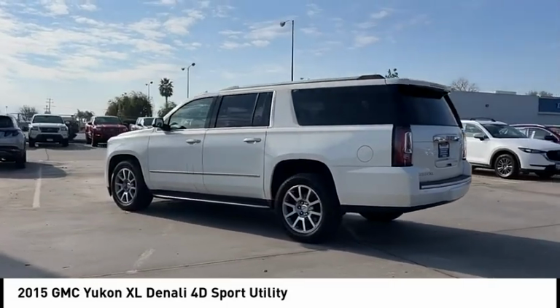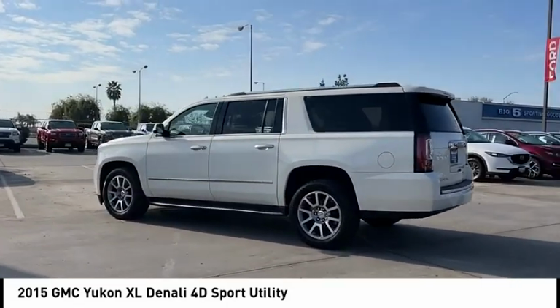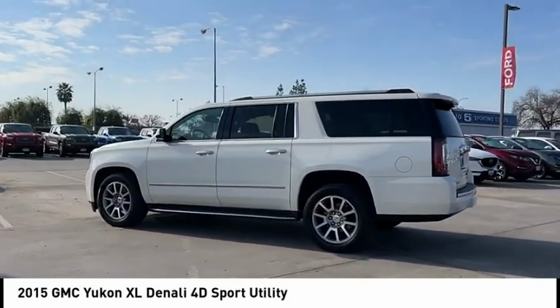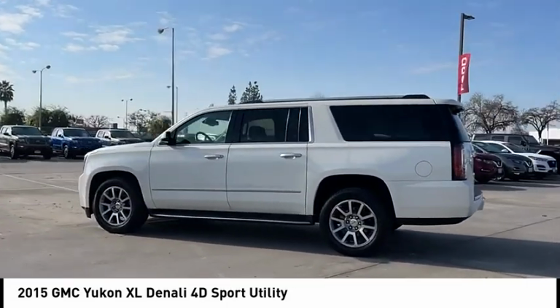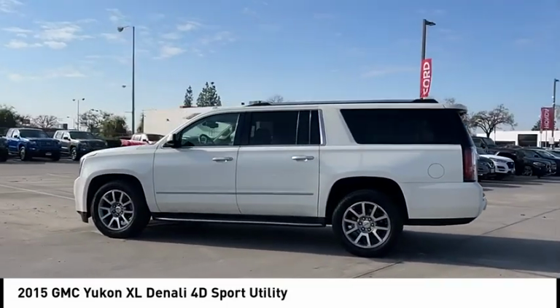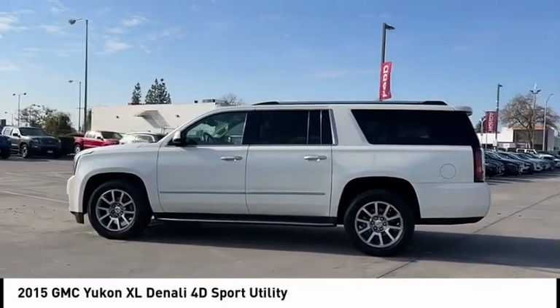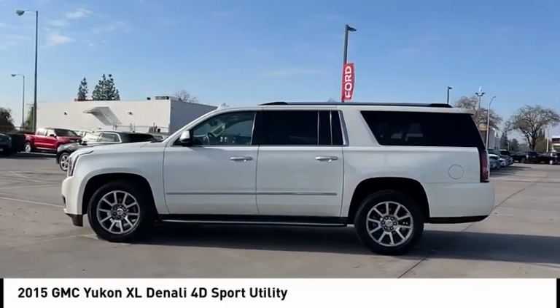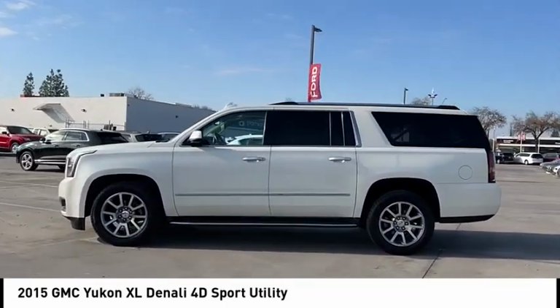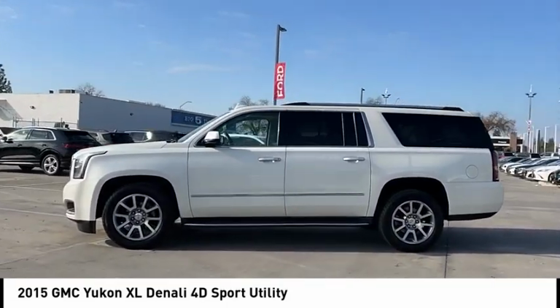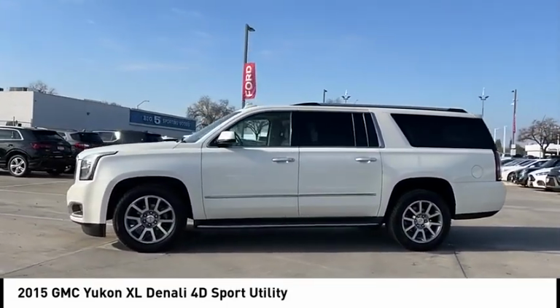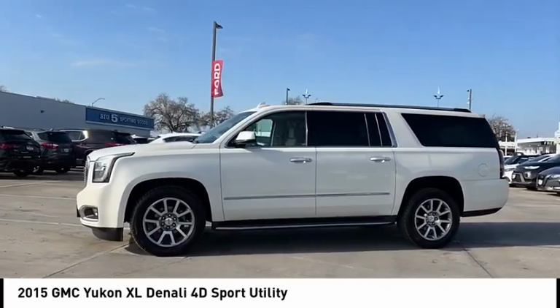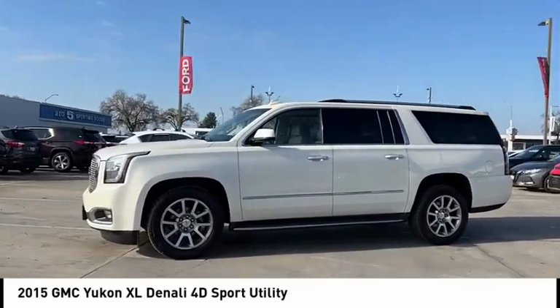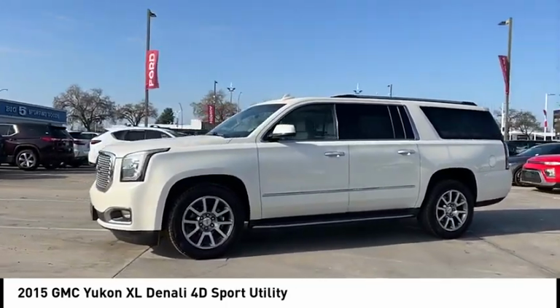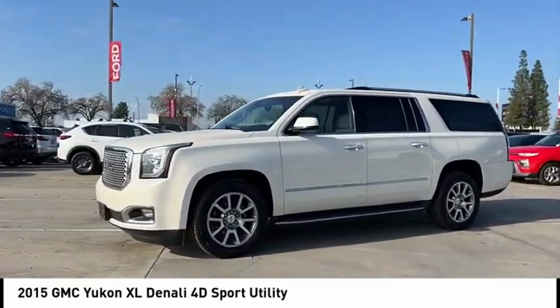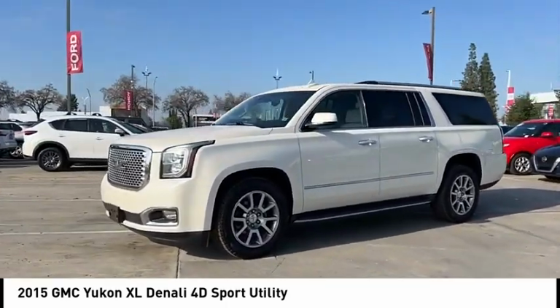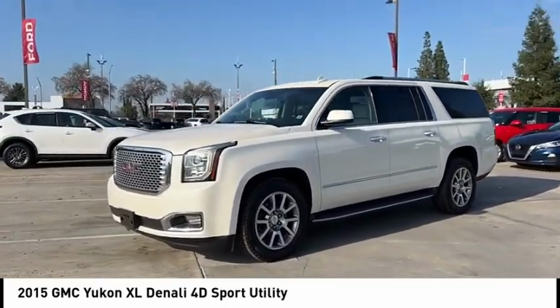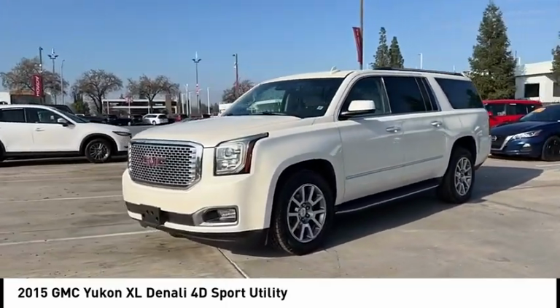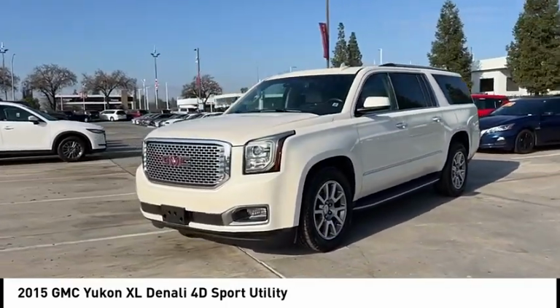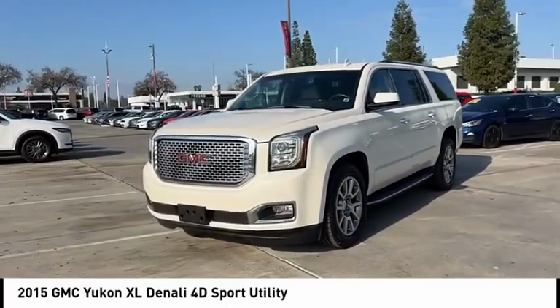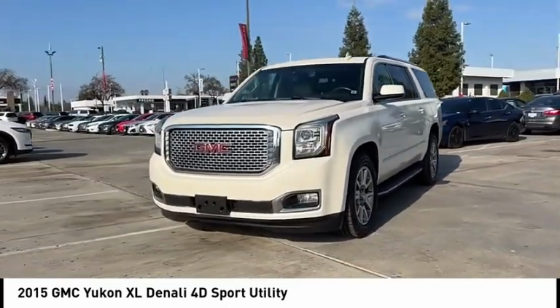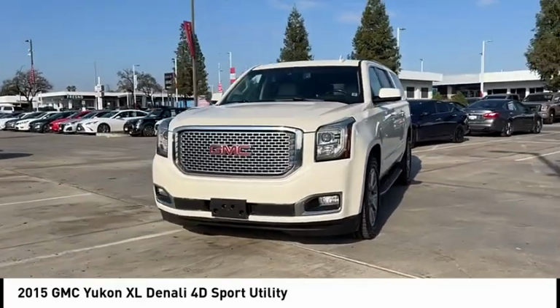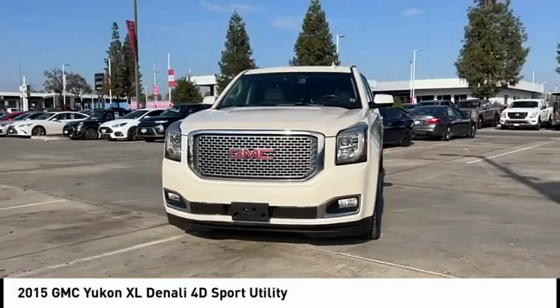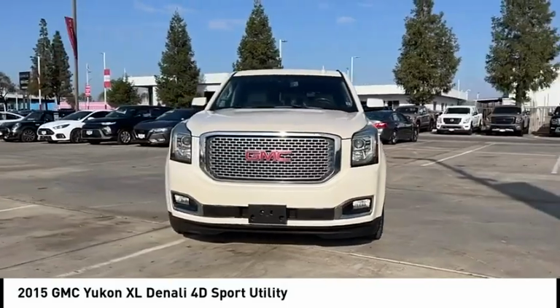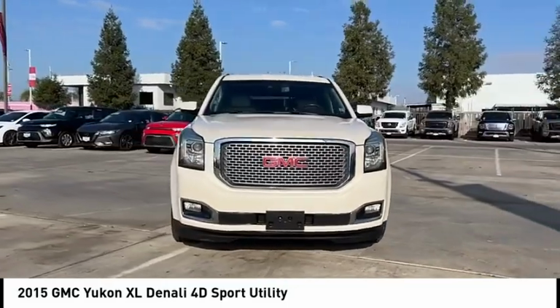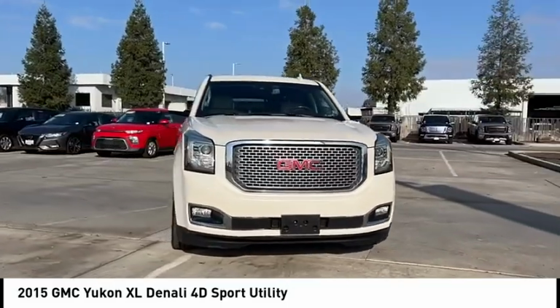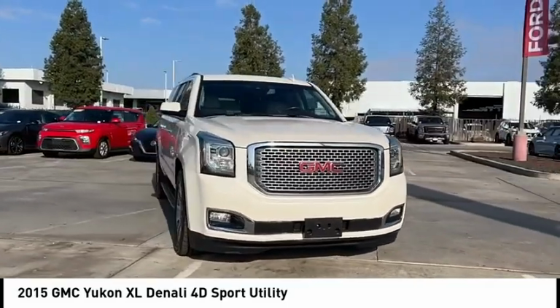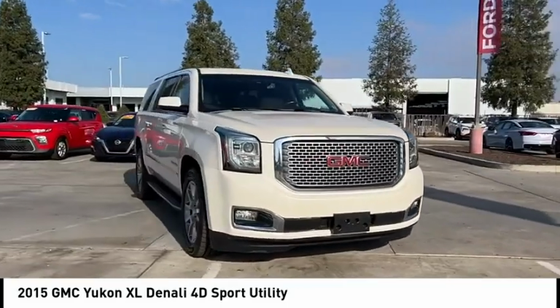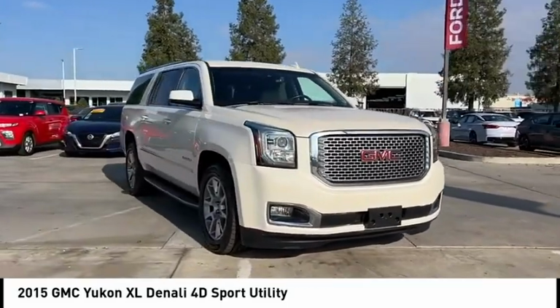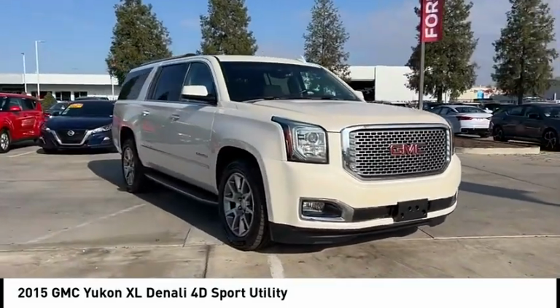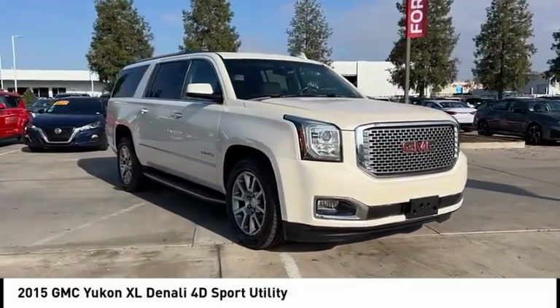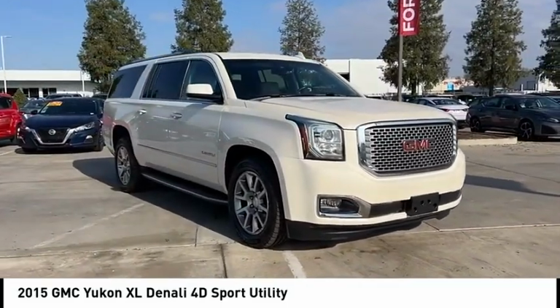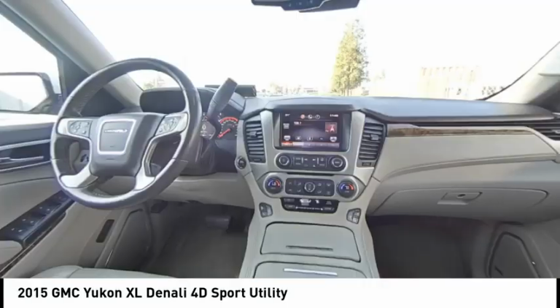Here are some of this vehicle's great options: rain sensing wipers, electronic stability control, alloy wheels, rear spoiler, power rear lift gate, brake assist, traction control, remote keyless entry, and fog lights.